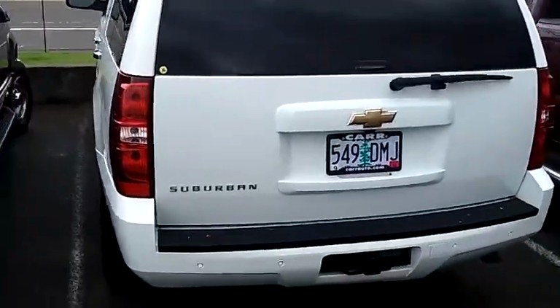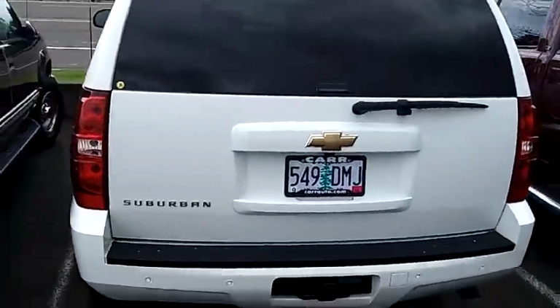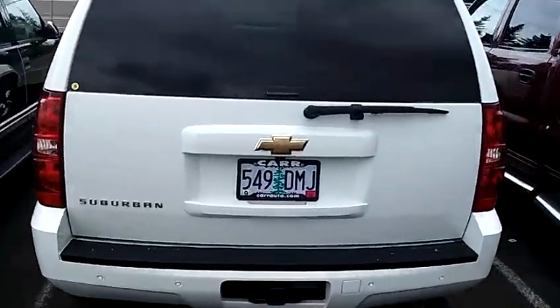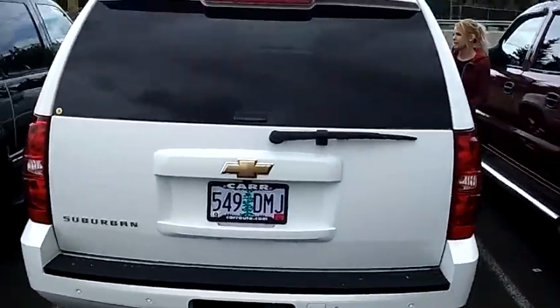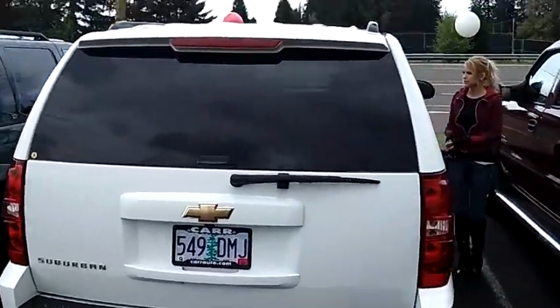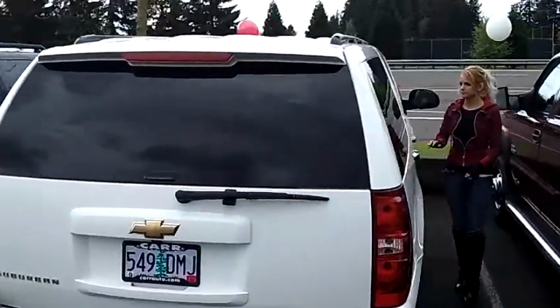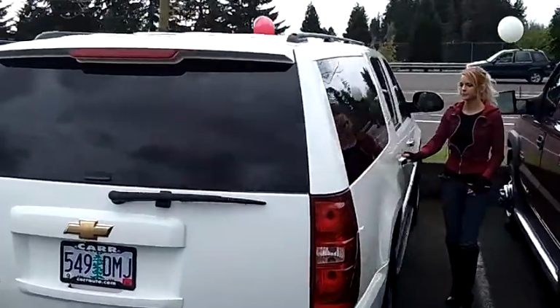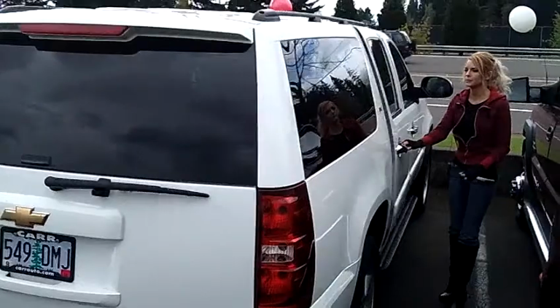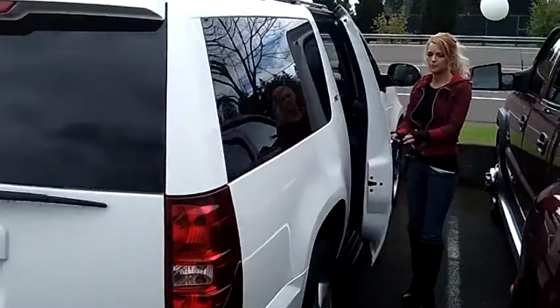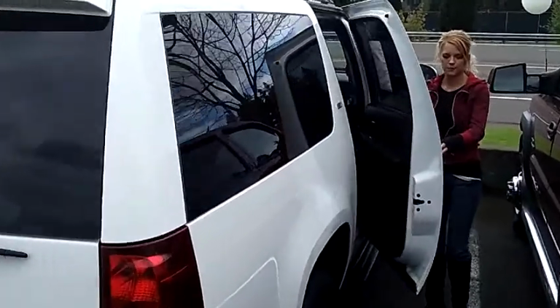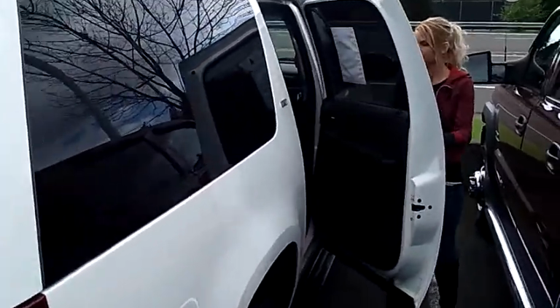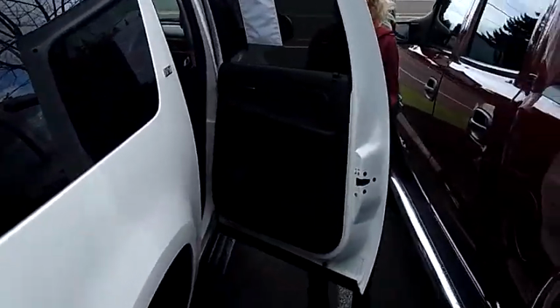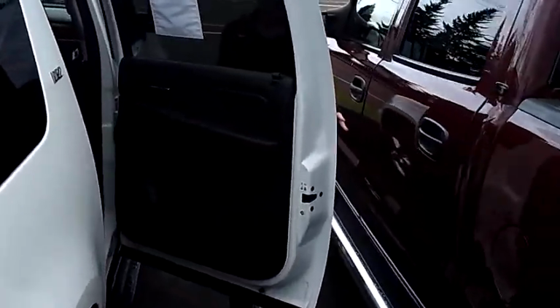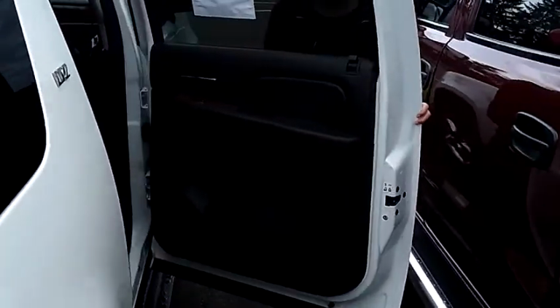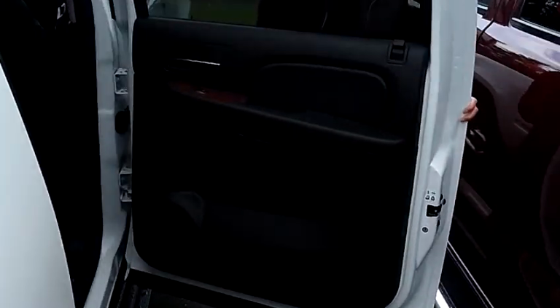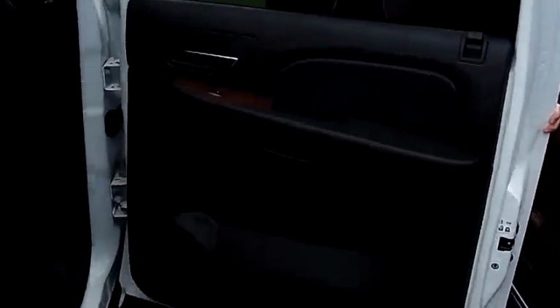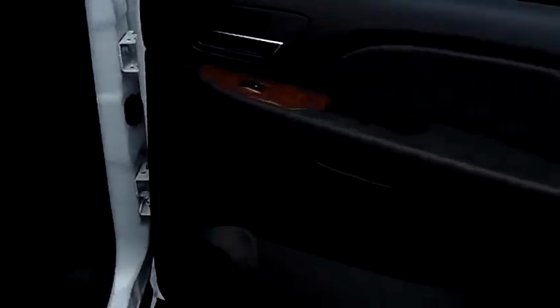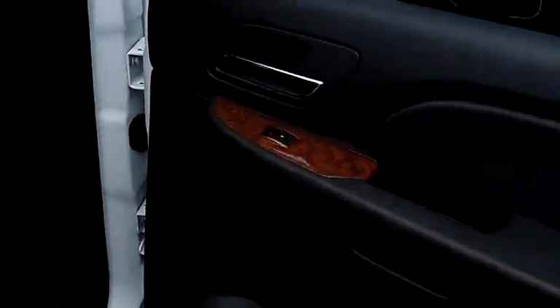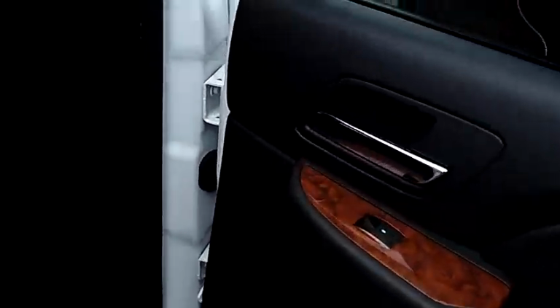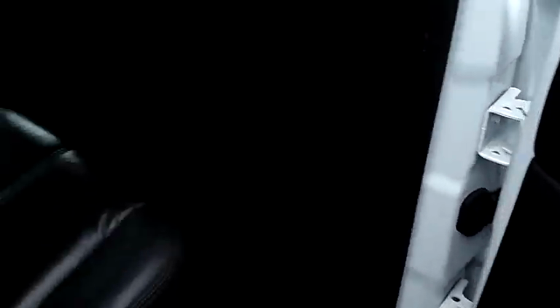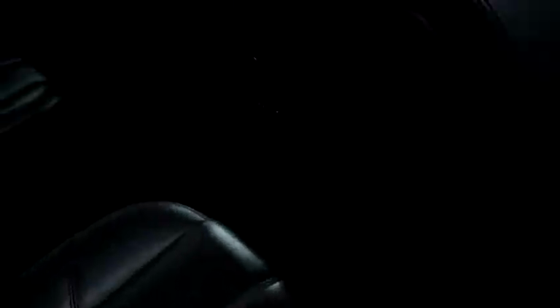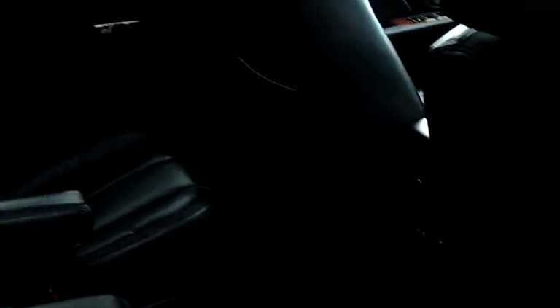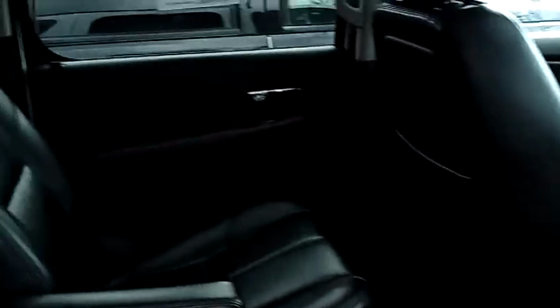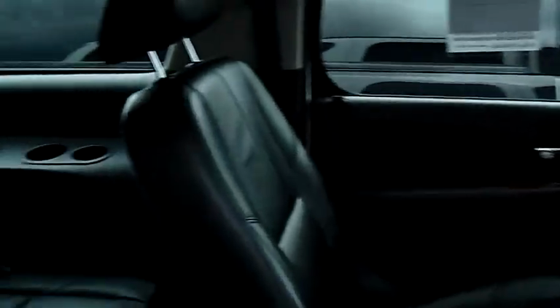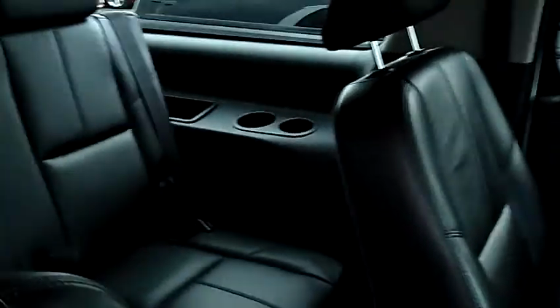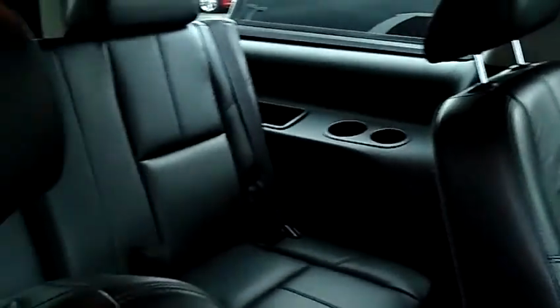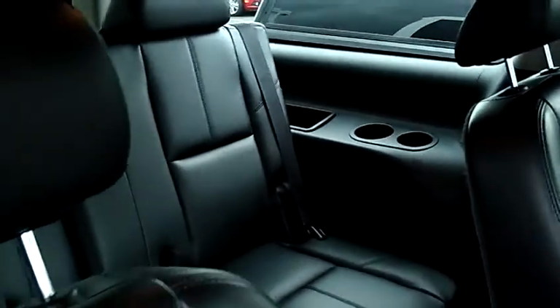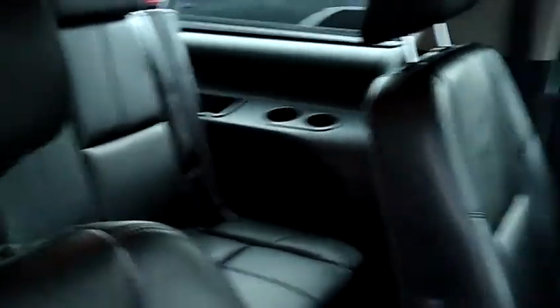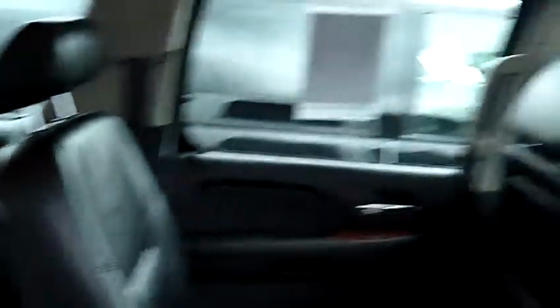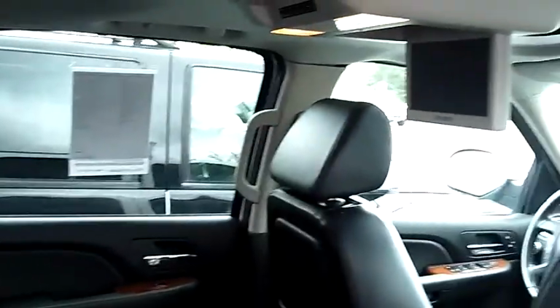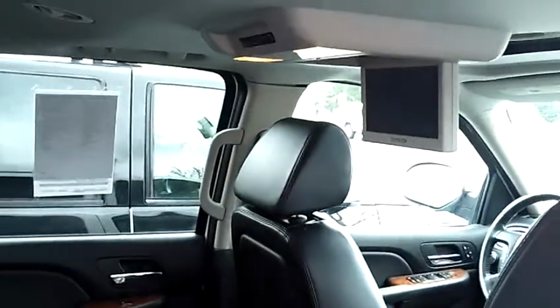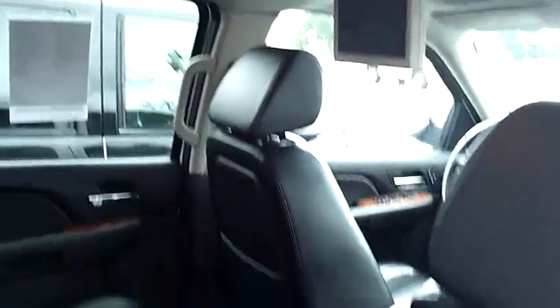It also has the towing package, beautiful all leather interior, third row seating, air conditioning in the front and rear, and it also has a DVD system.